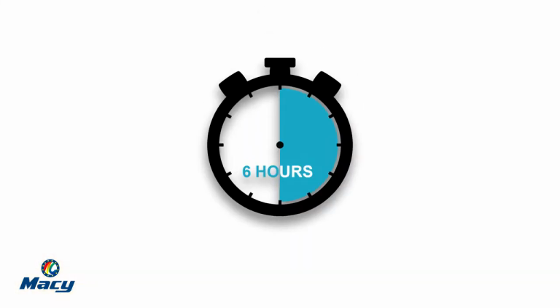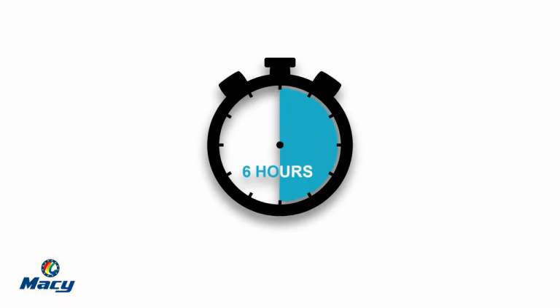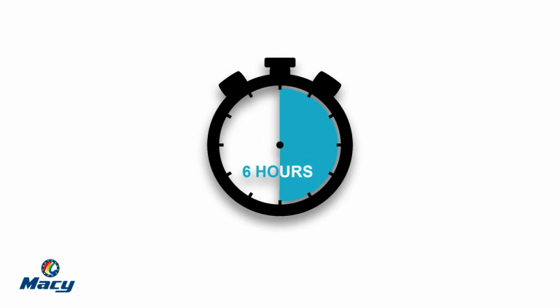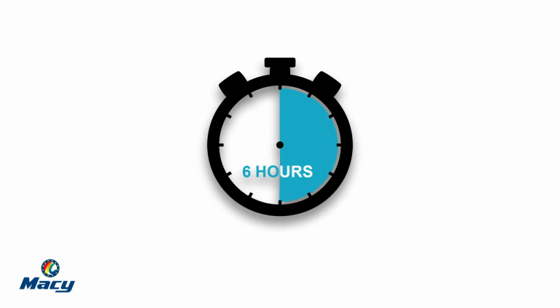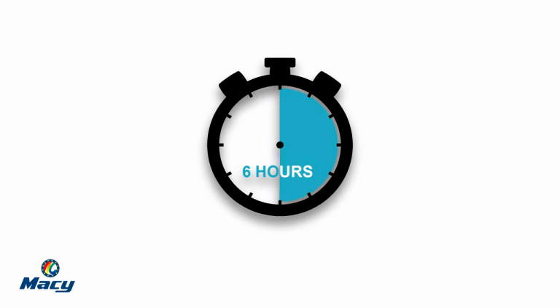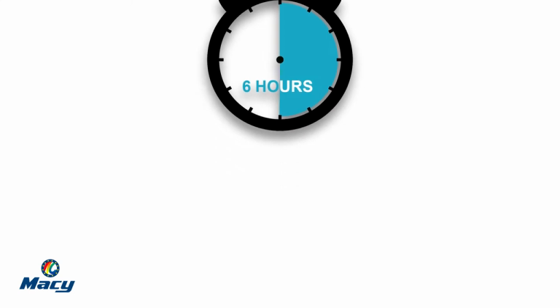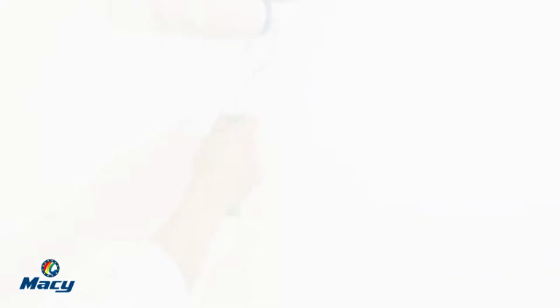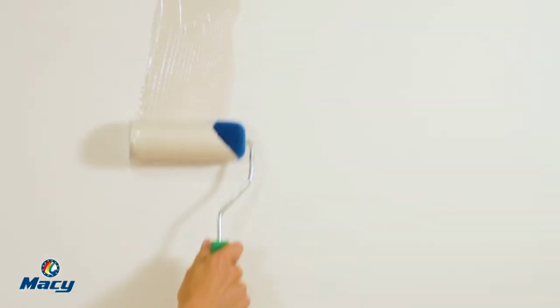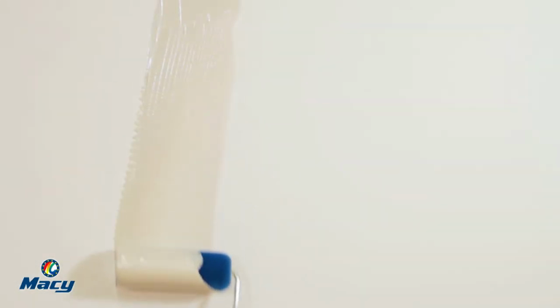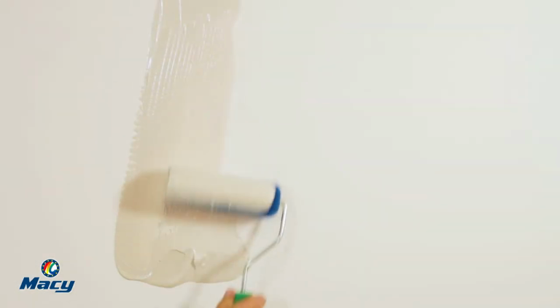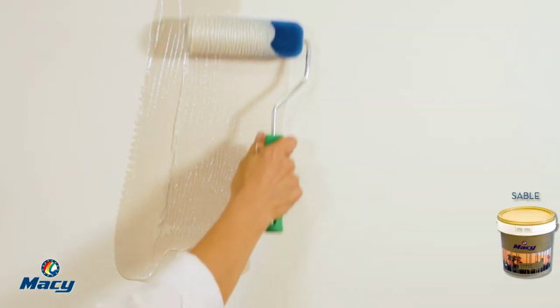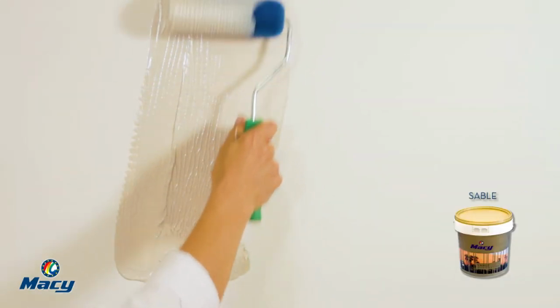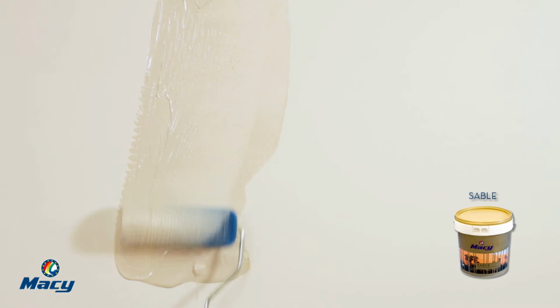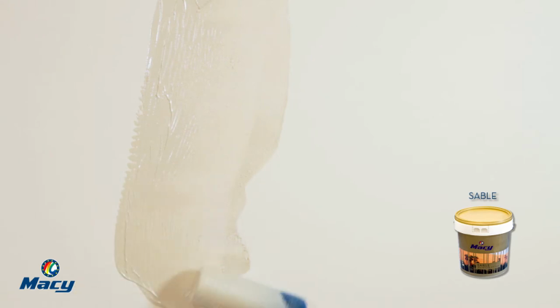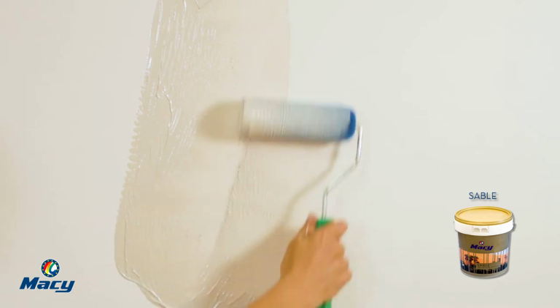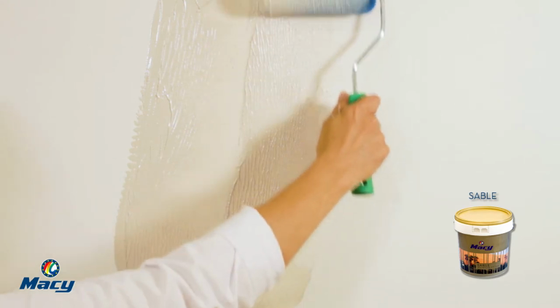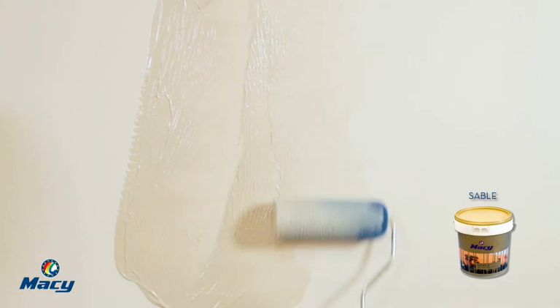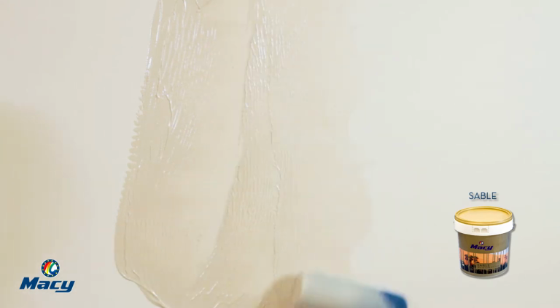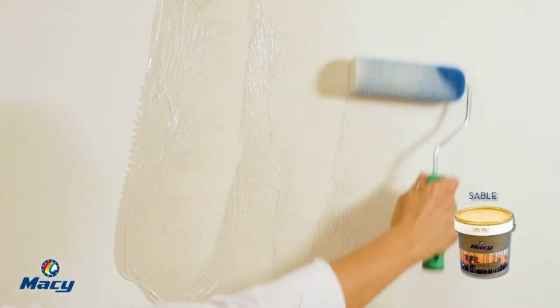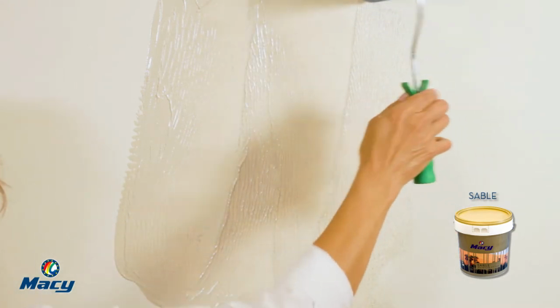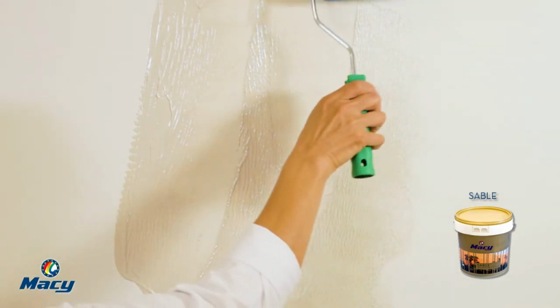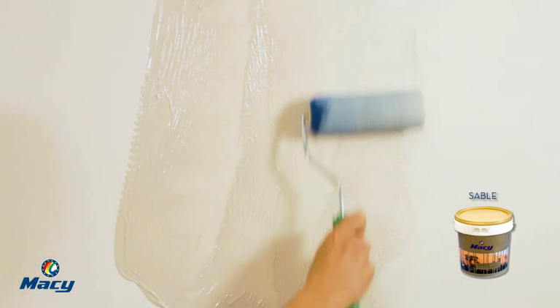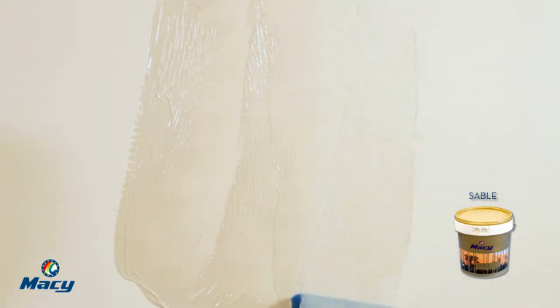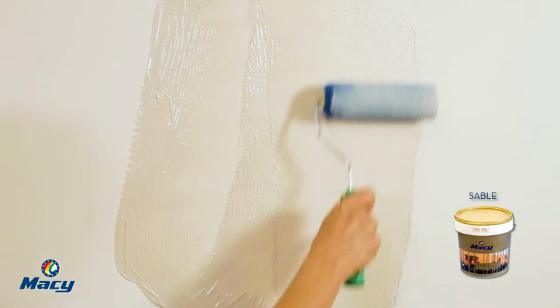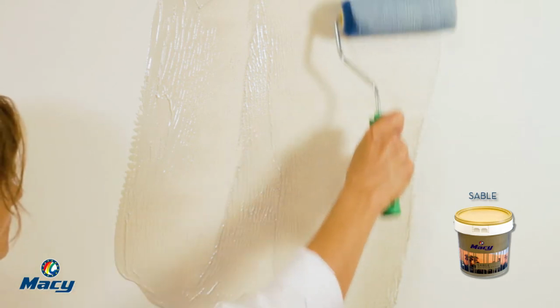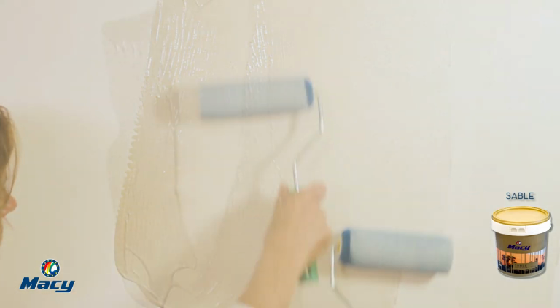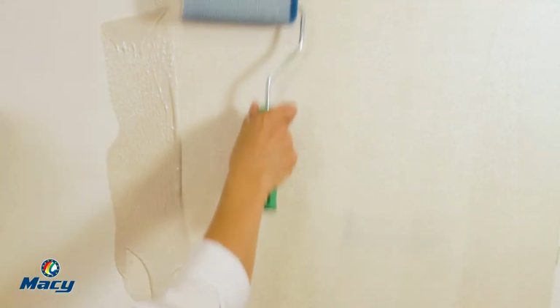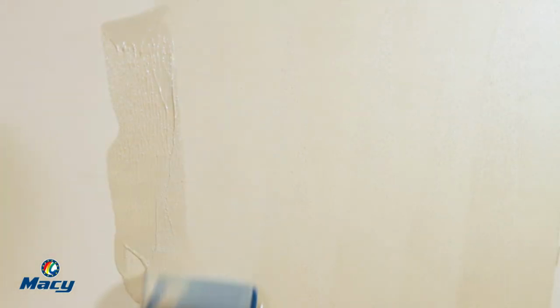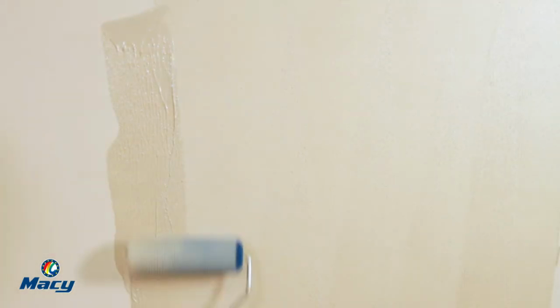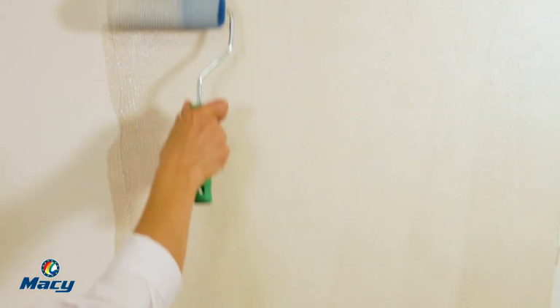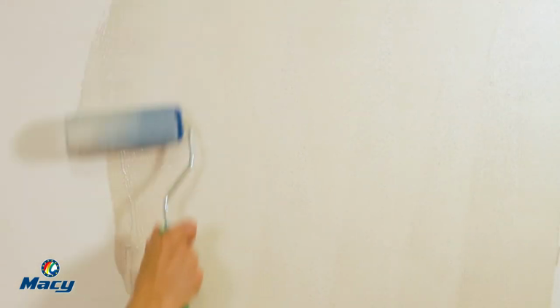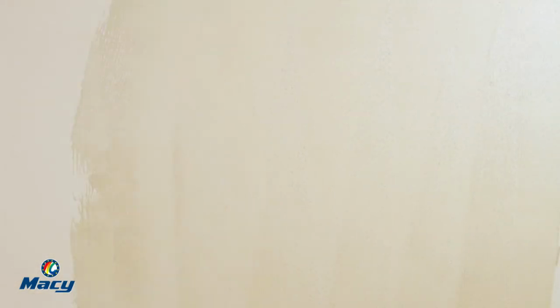Let it dry for six hours. This product can be applied with a flat brush or a roller, and it provides a wide range of decorative possibilities. In this case, we have chosen an imitation fabric effect that requires the first layer to be applied with a velour roller.